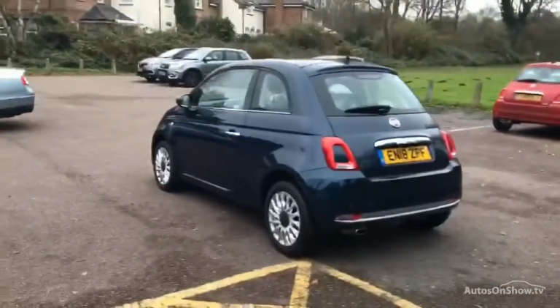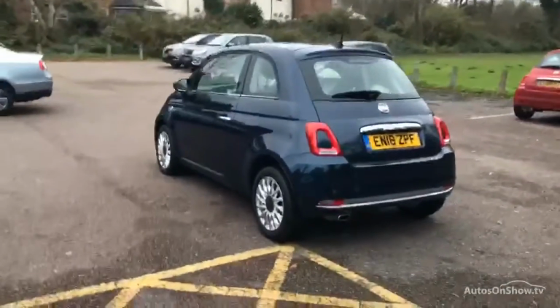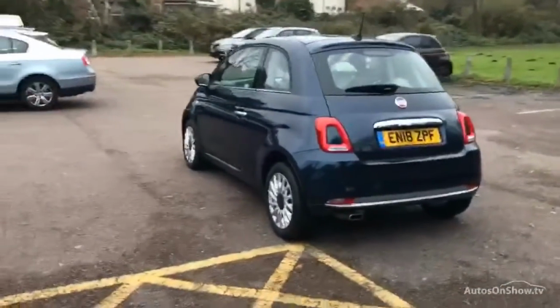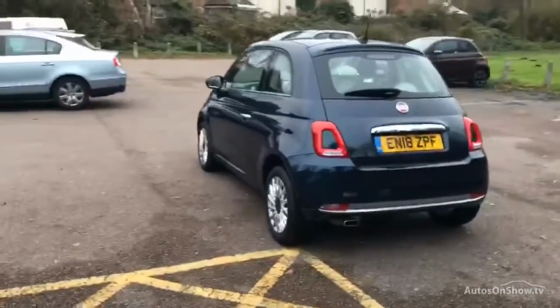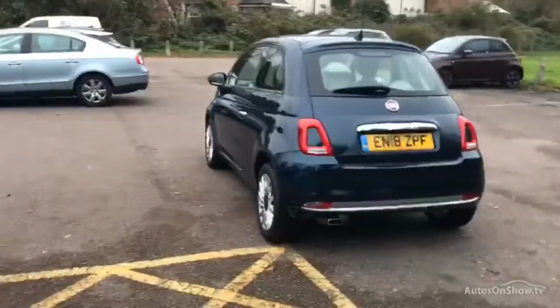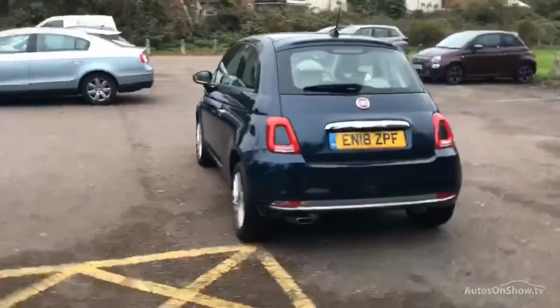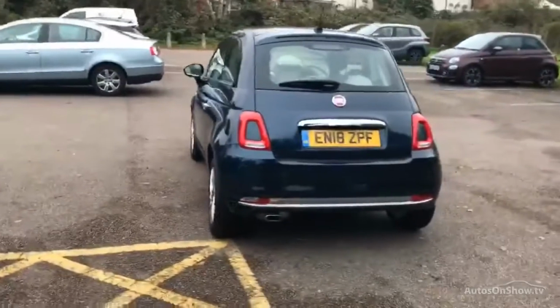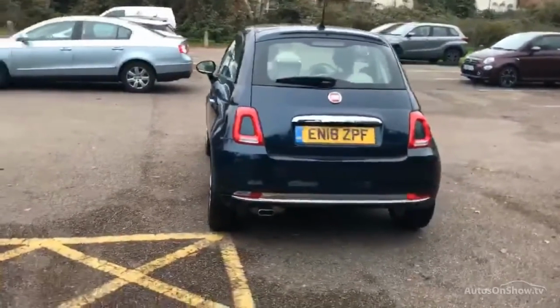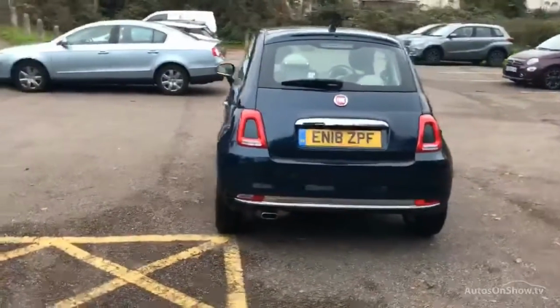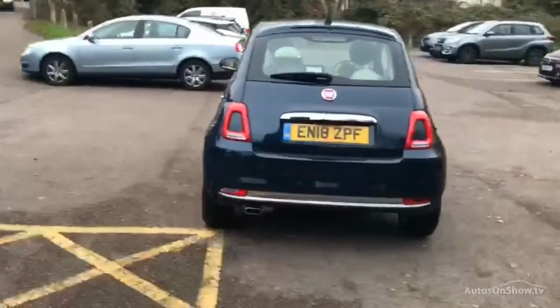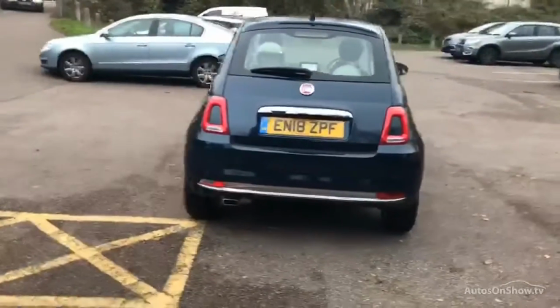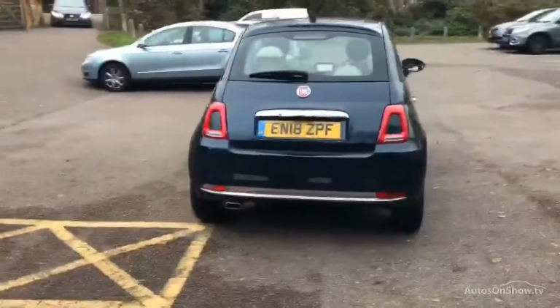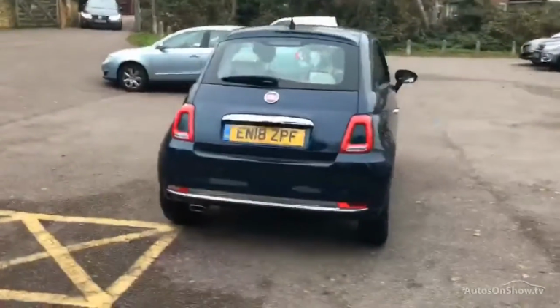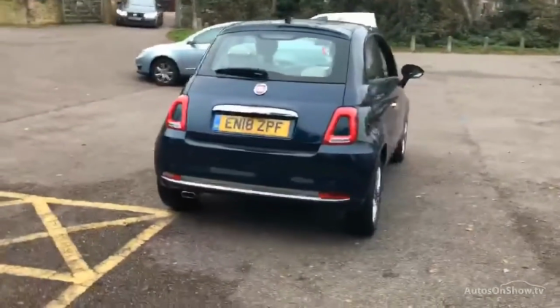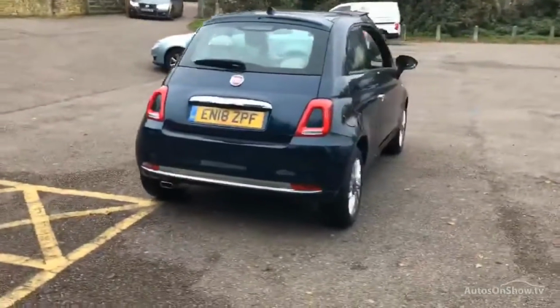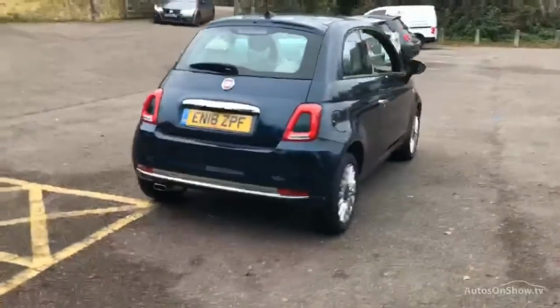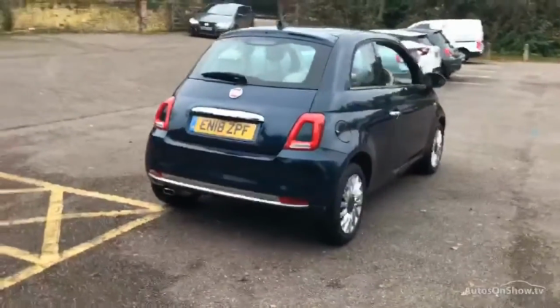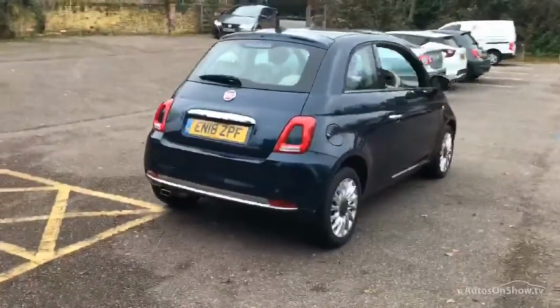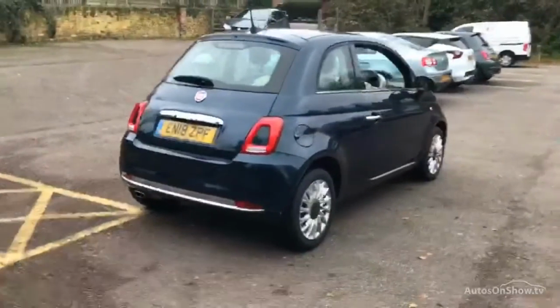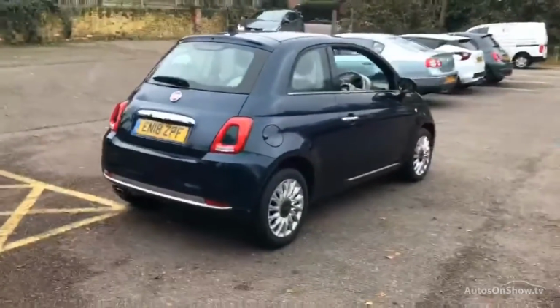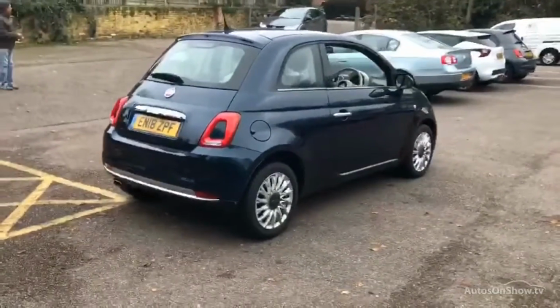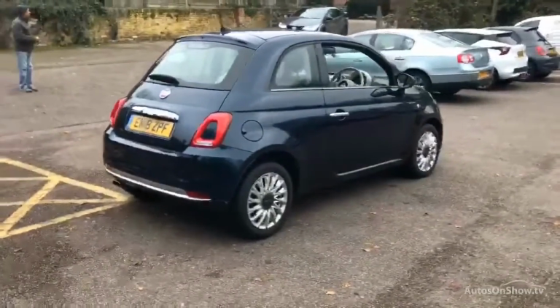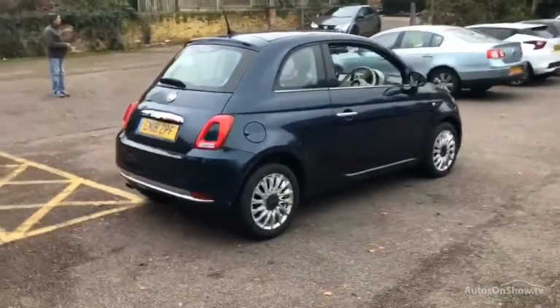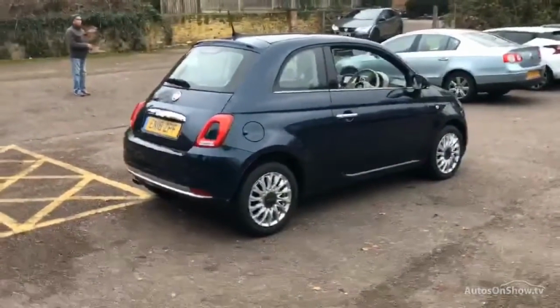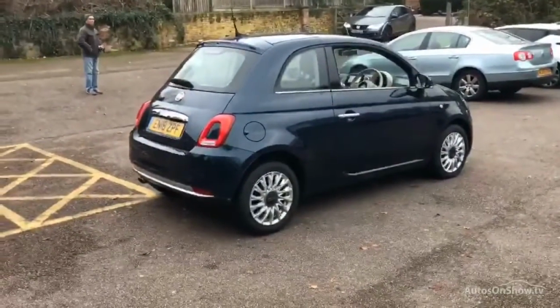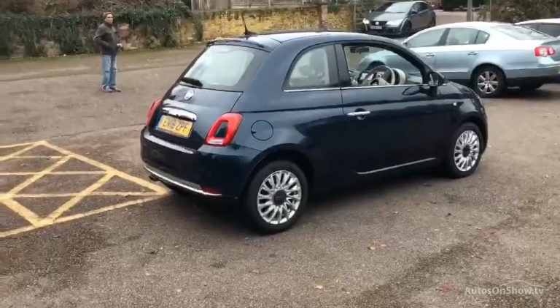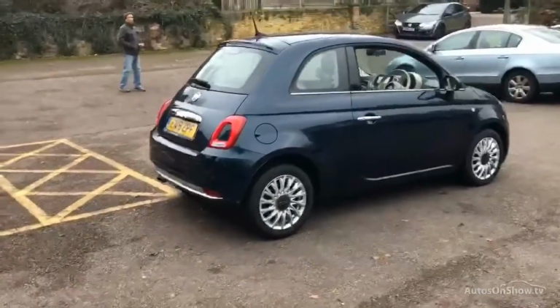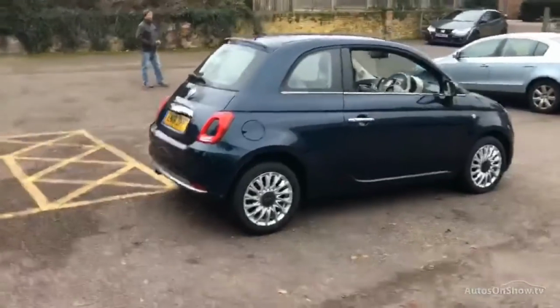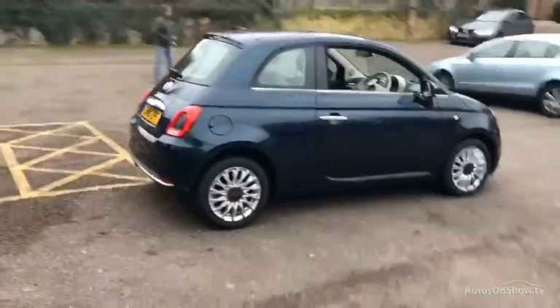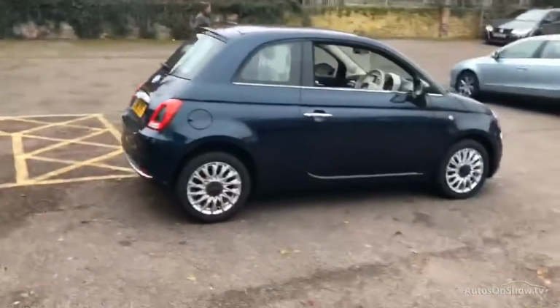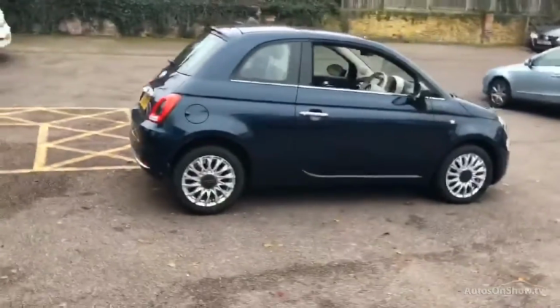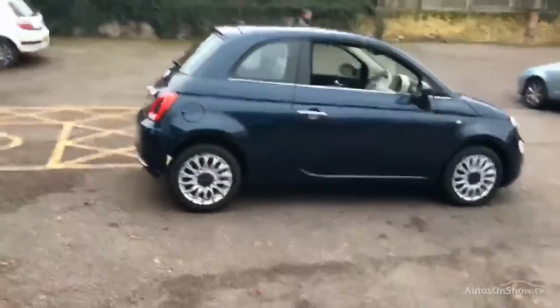If for any reason you decide it's not exactly what you're looking for, don't worry. We have access to over 500 approved pre-owned Fiat models in group stock, with stock changing daily, so we're extremely confident we'll have the perfect model for you at one of our dealerships.